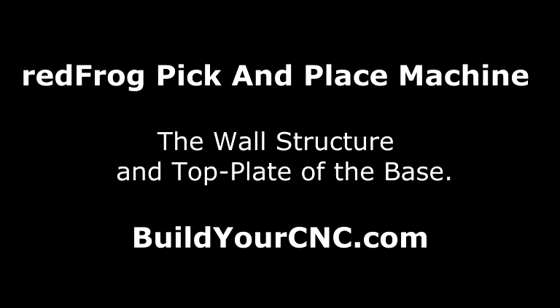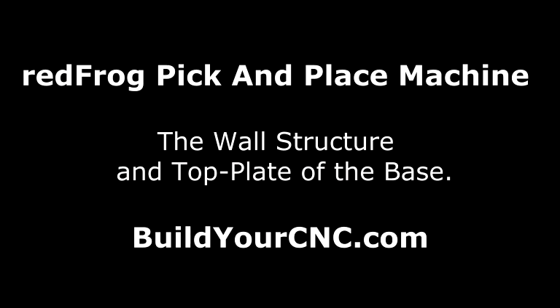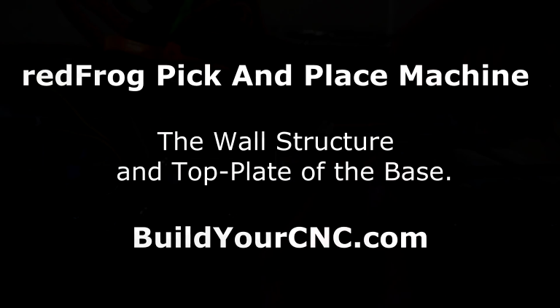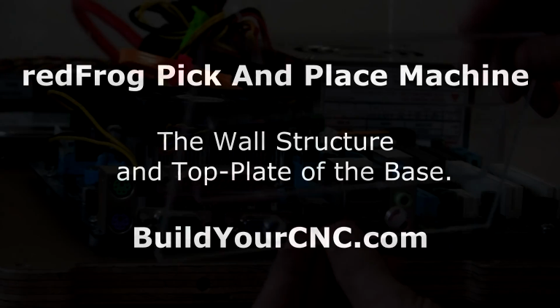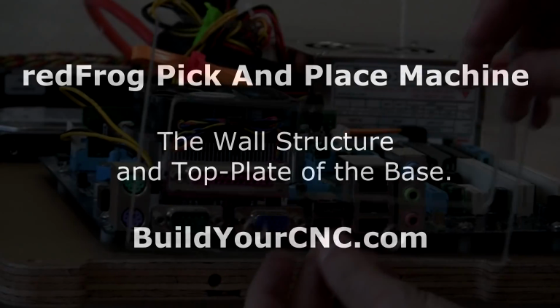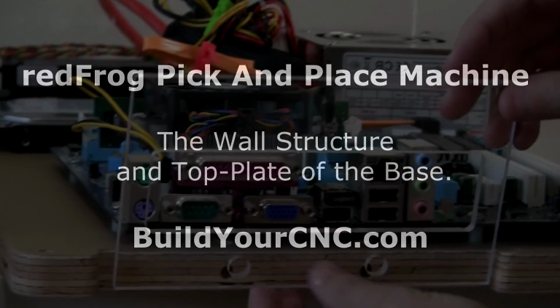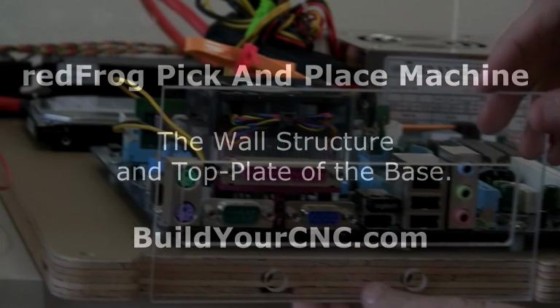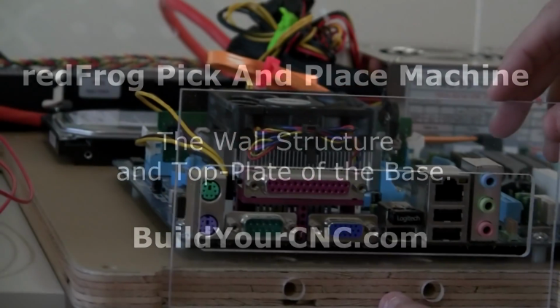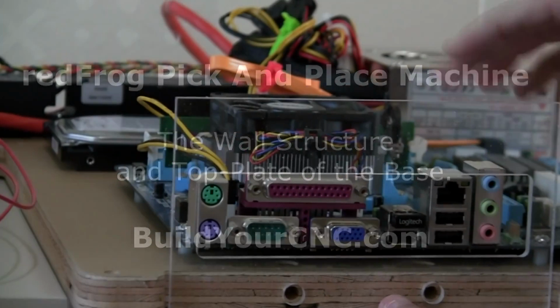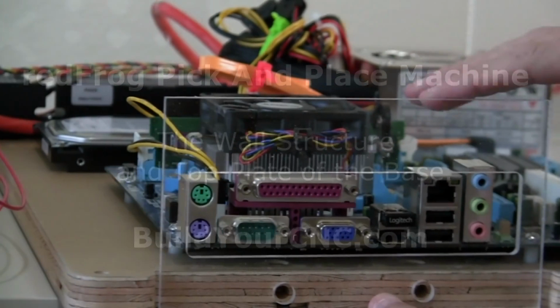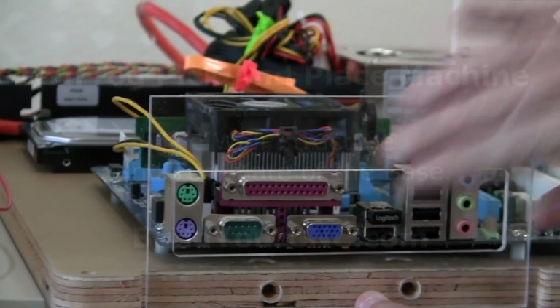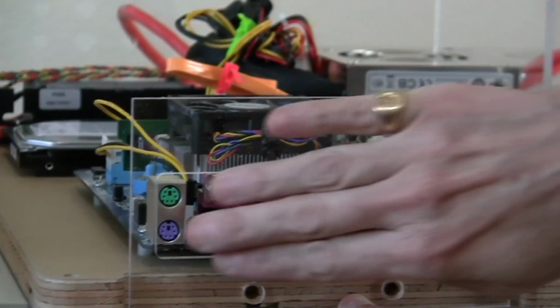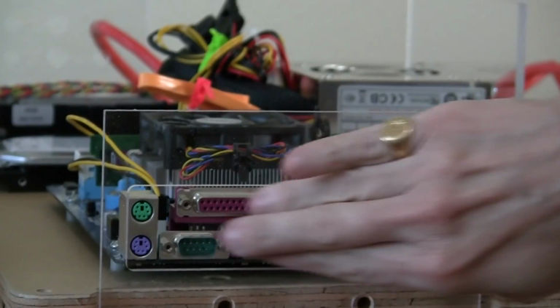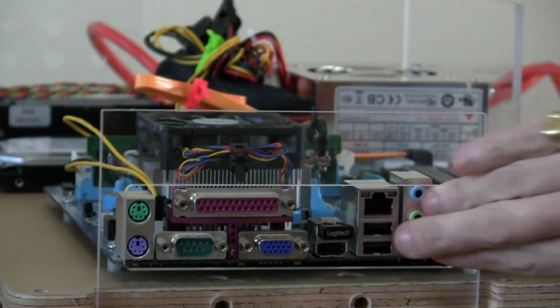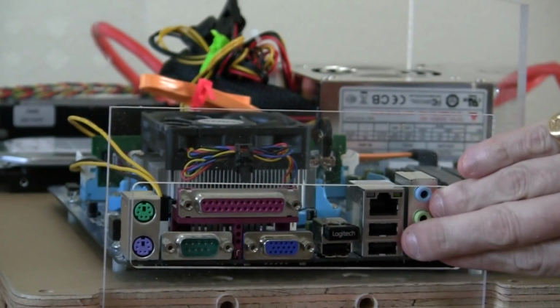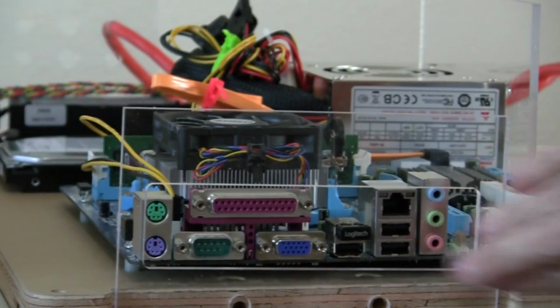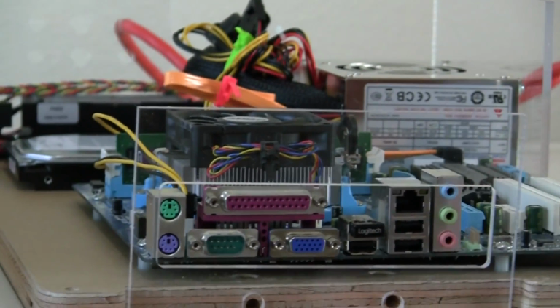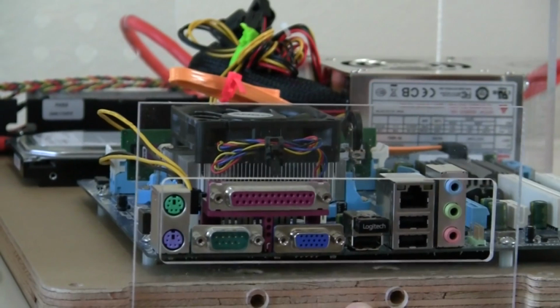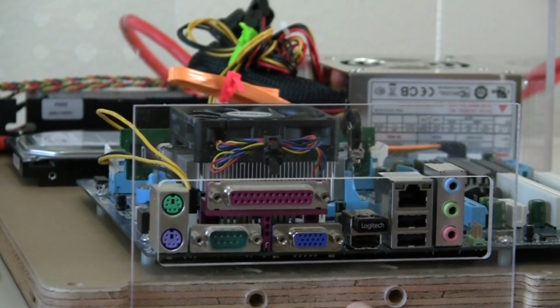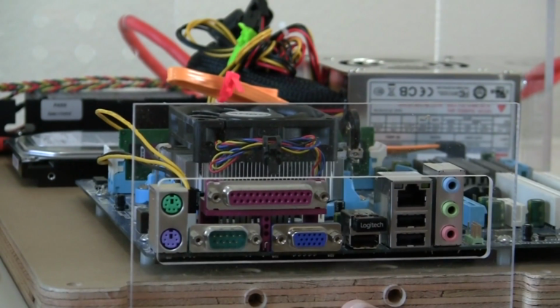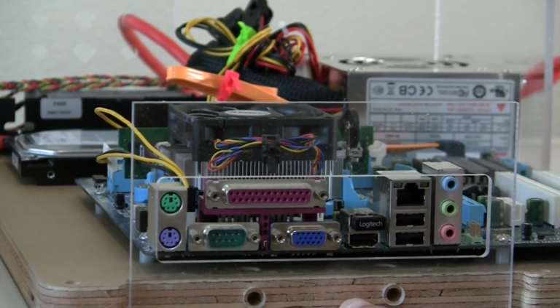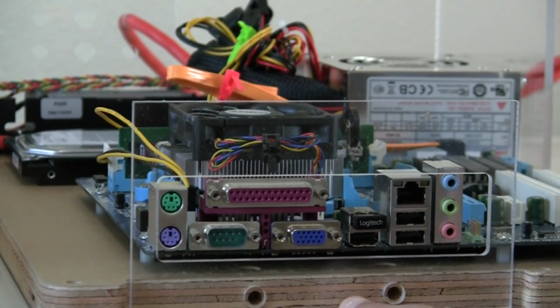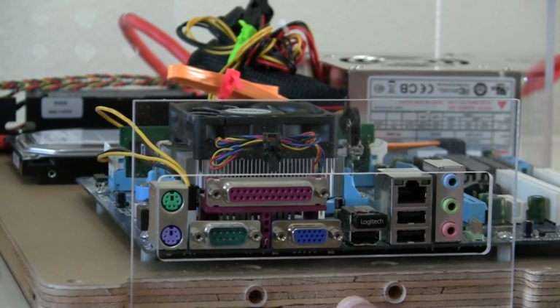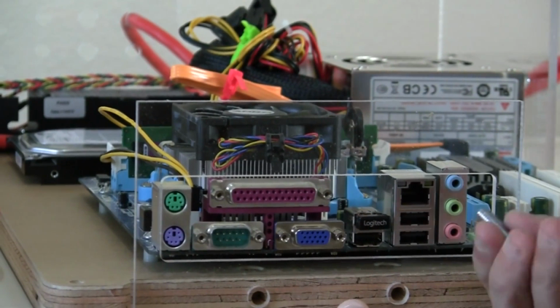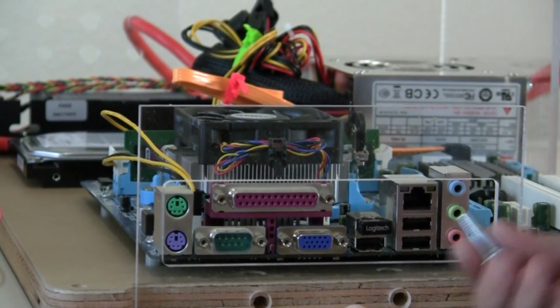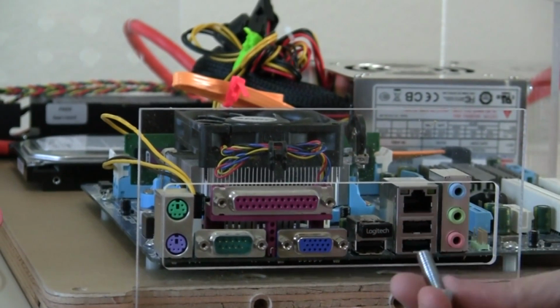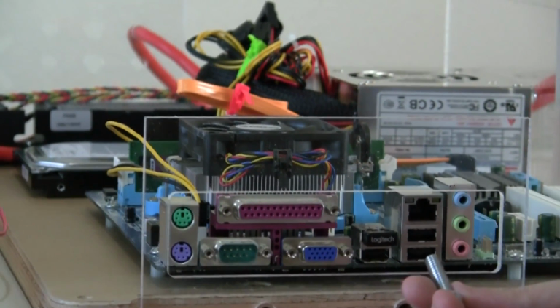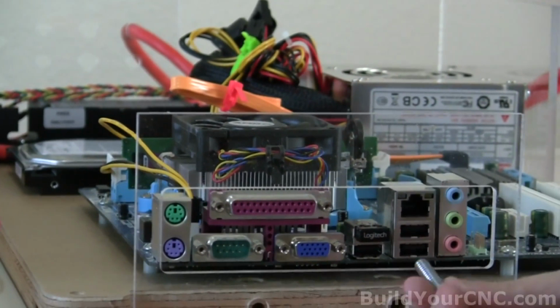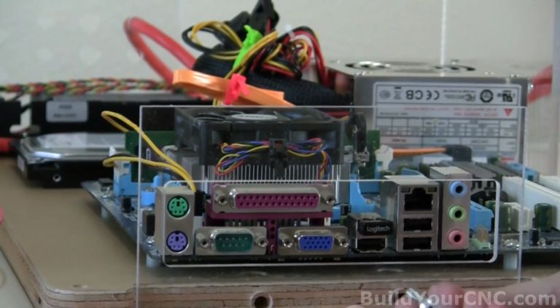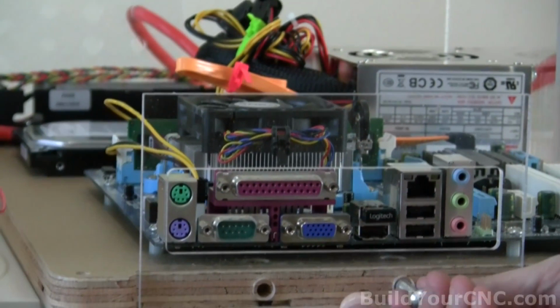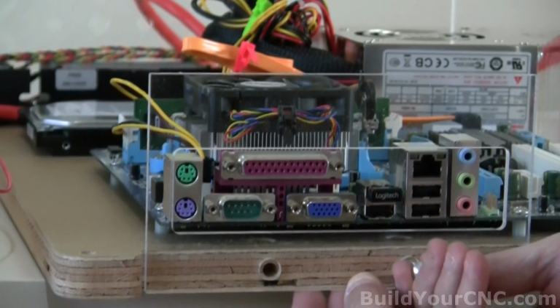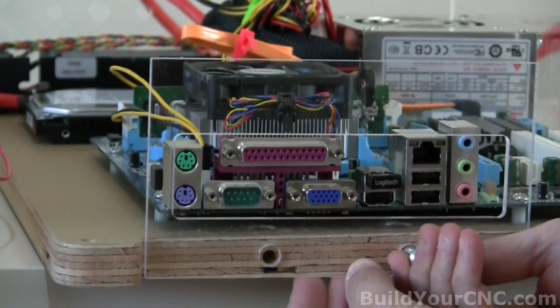The last plexiglass faceplate we're going to put on is the one for access to the motherboard connectors. We'll use one inch screws and cross dowels.